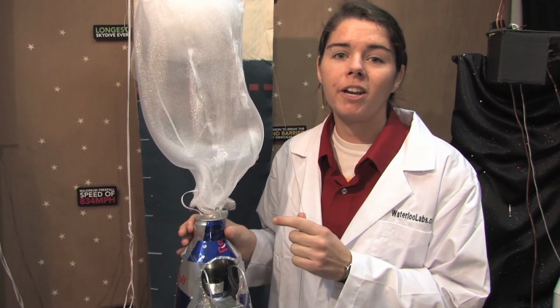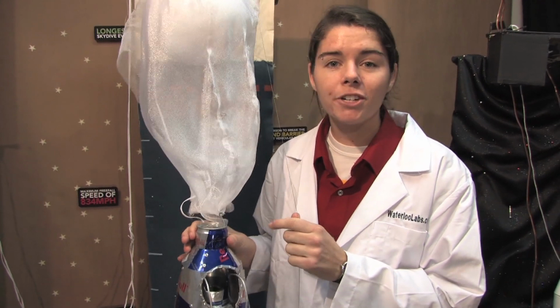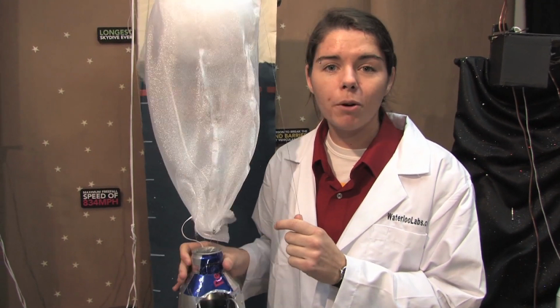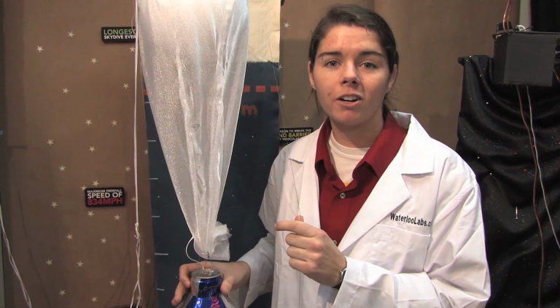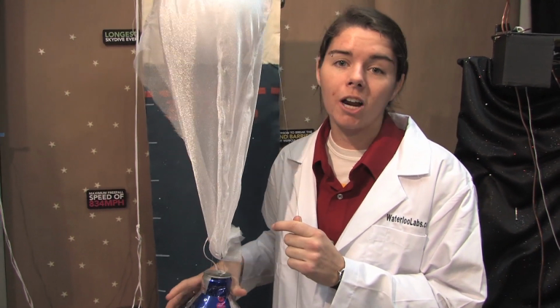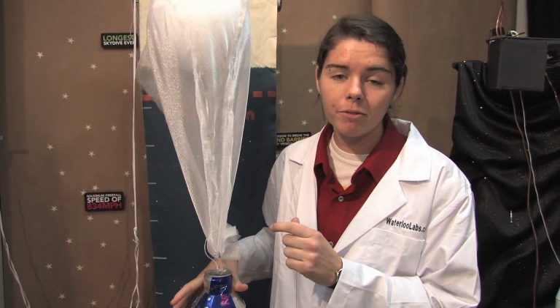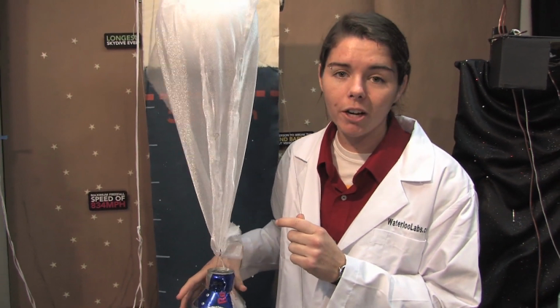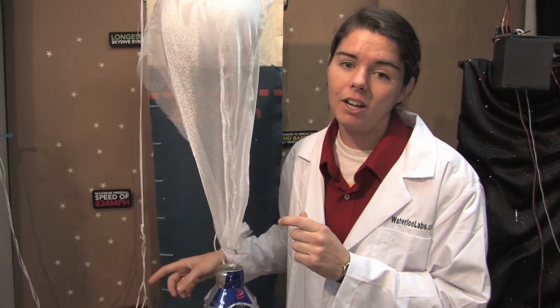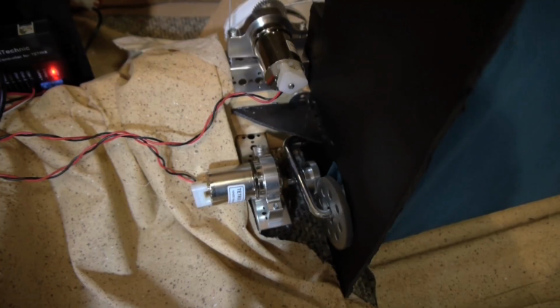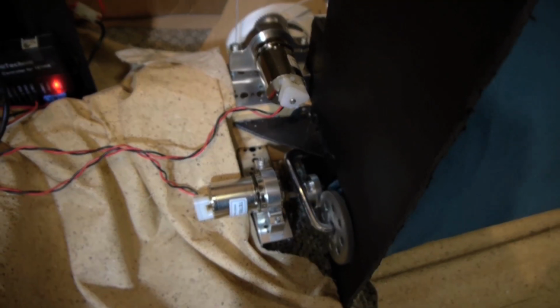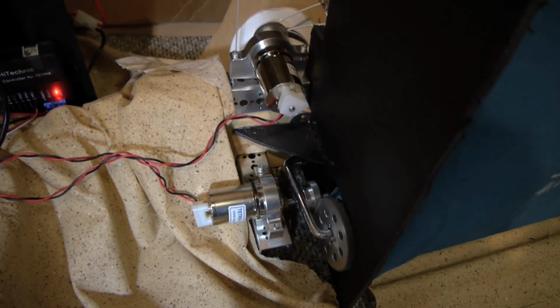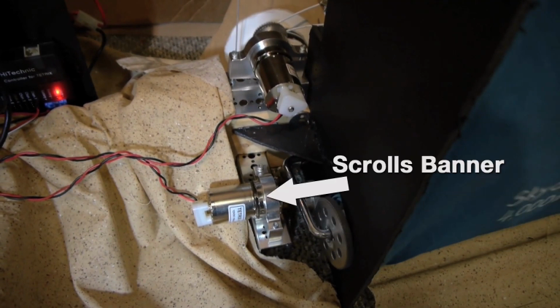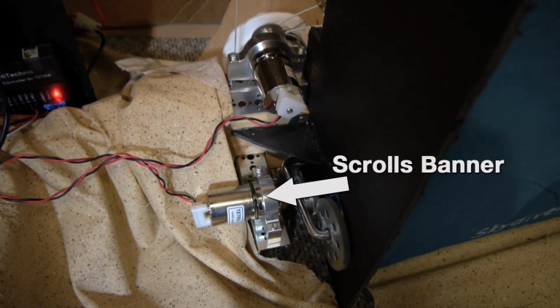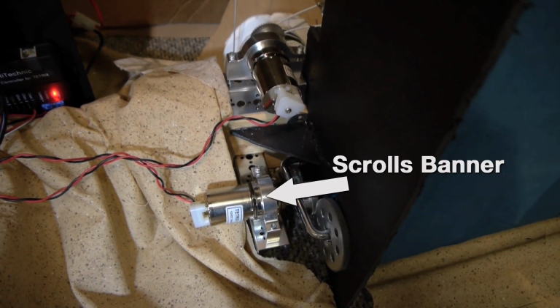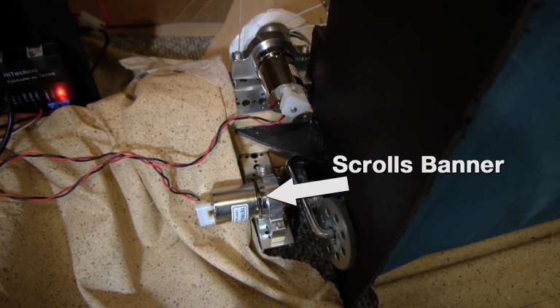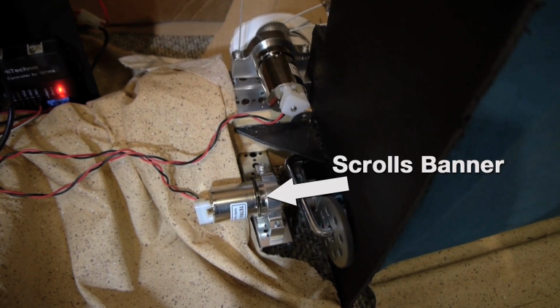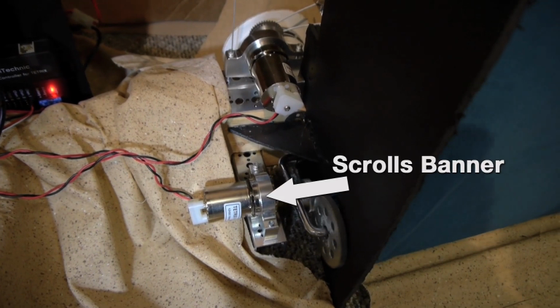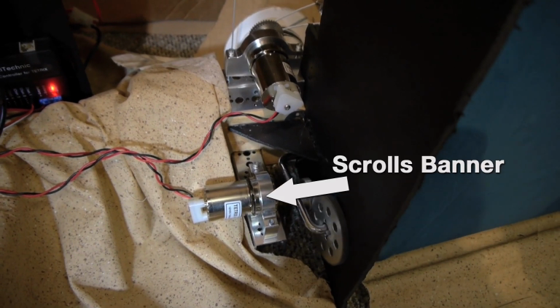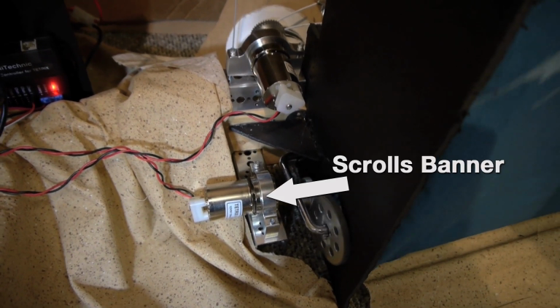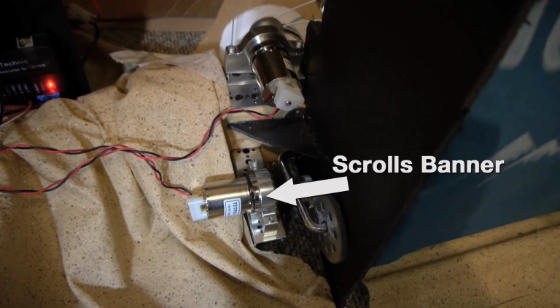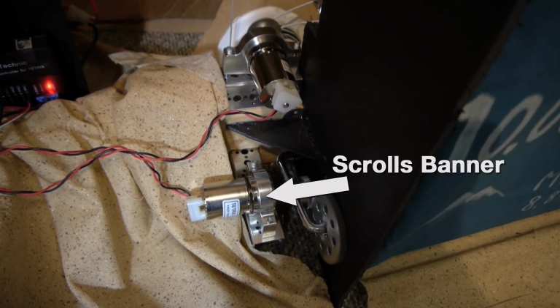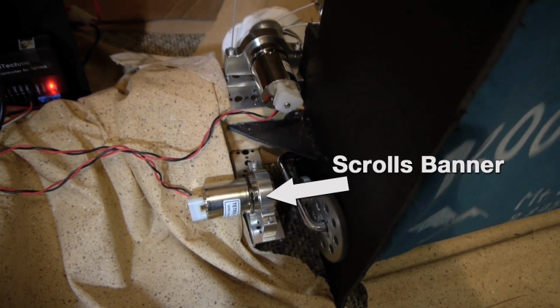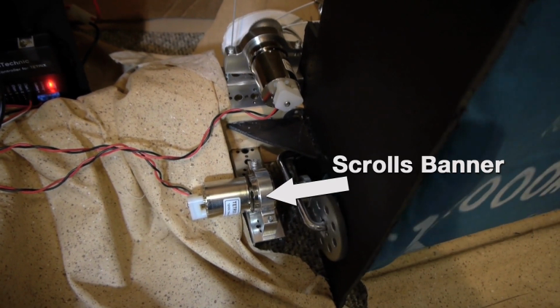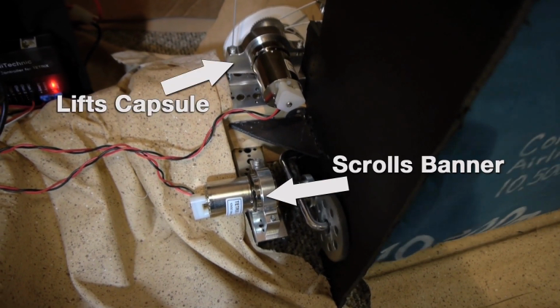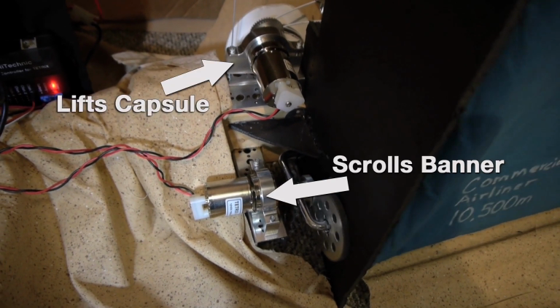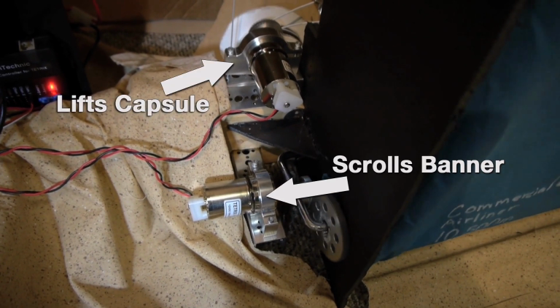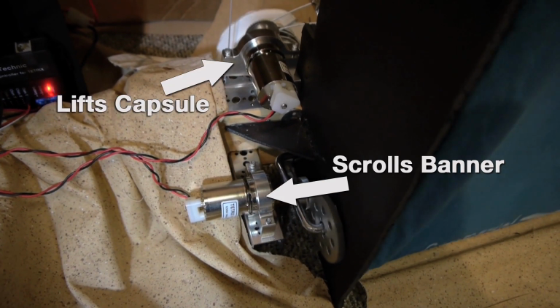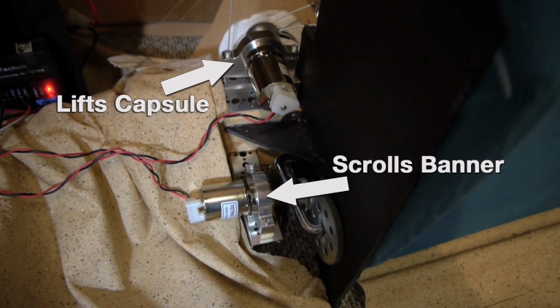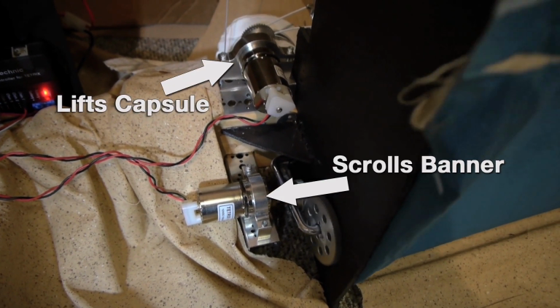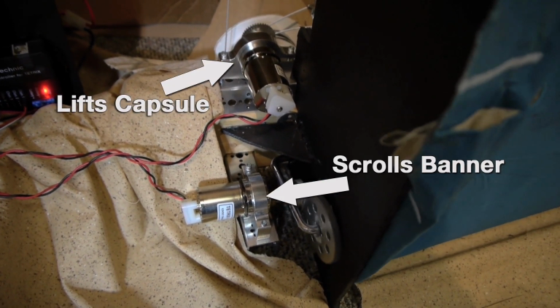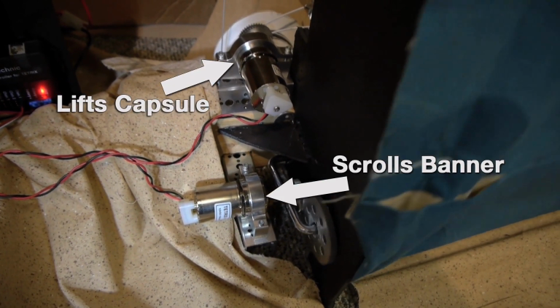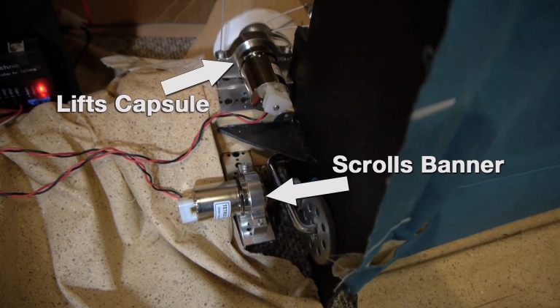To show his journey, we put a Tetrix motor on a paint roller that would move this banner behind him, so you can see him go from the ground up into outer space. We used another Tetrix motor to actually pull his capsule up.